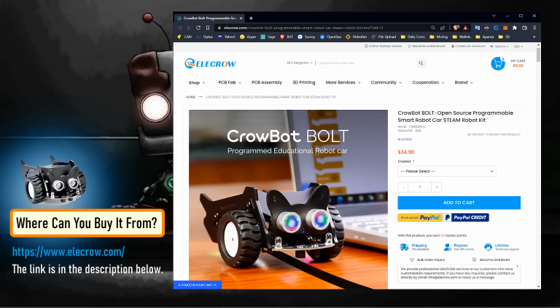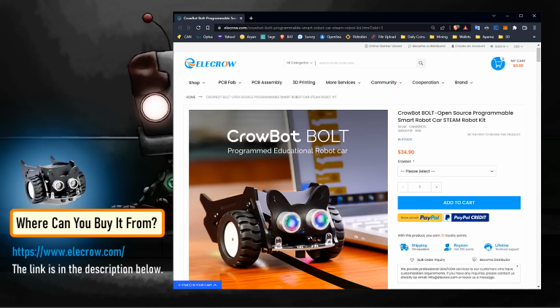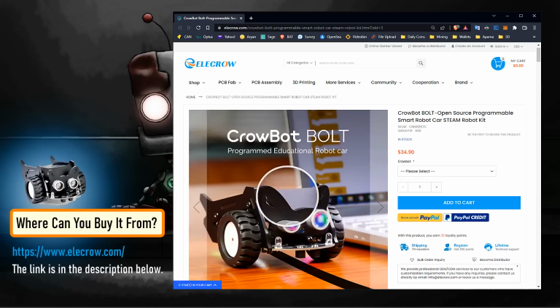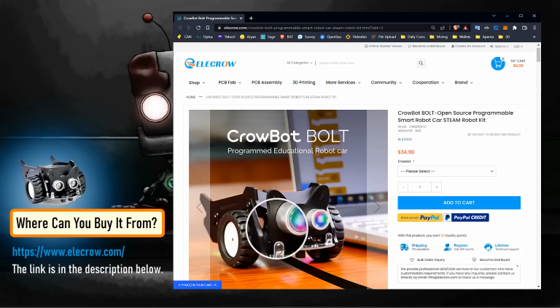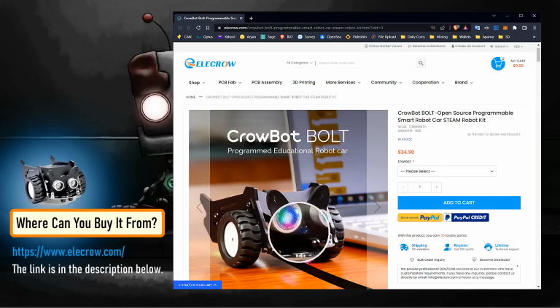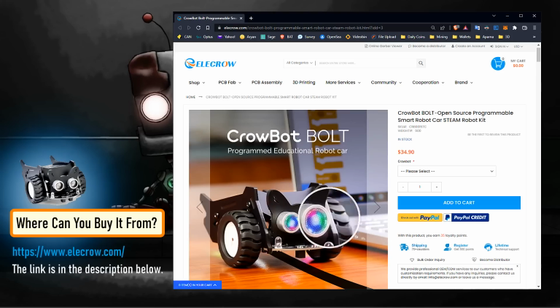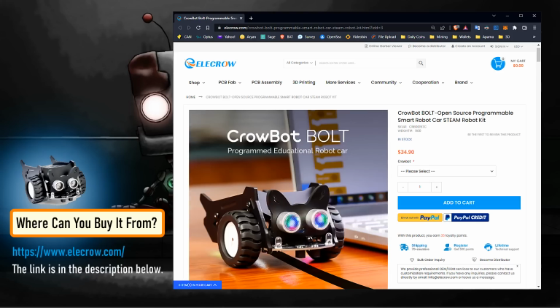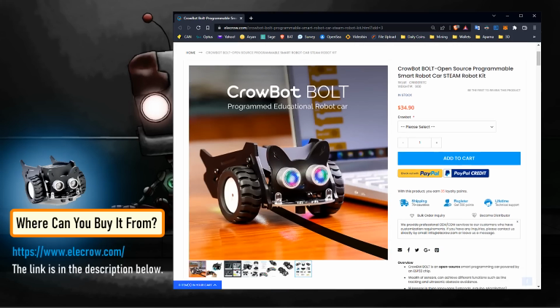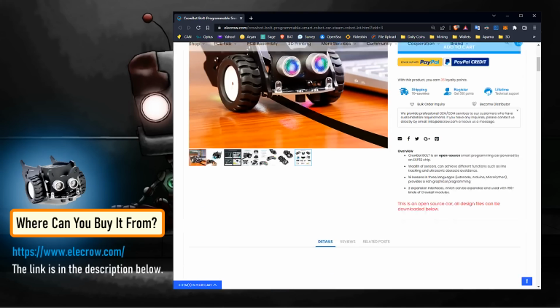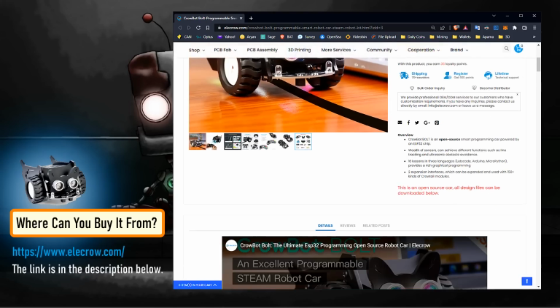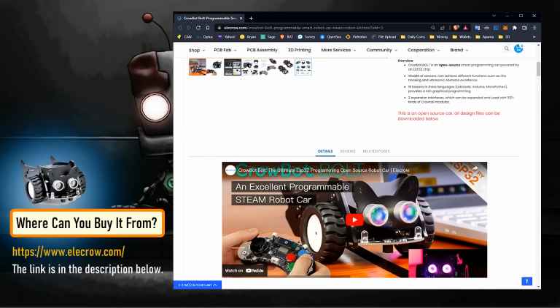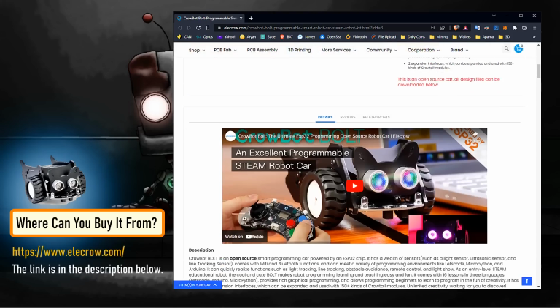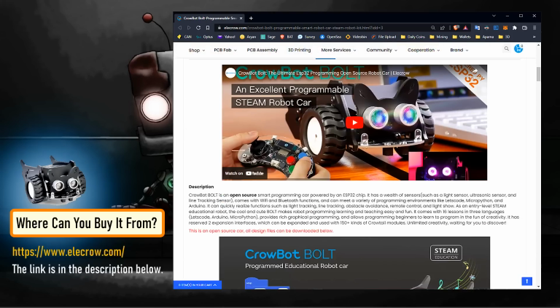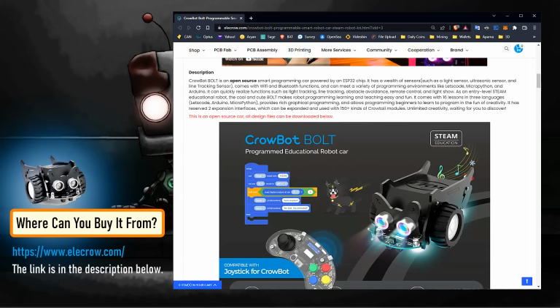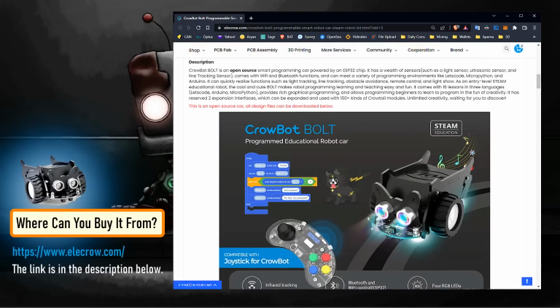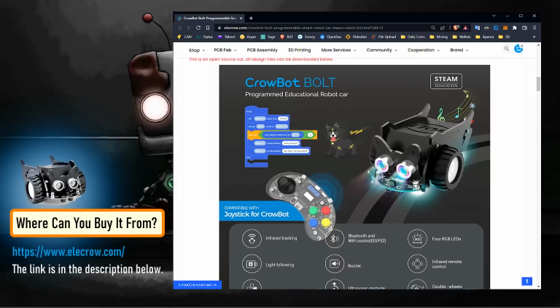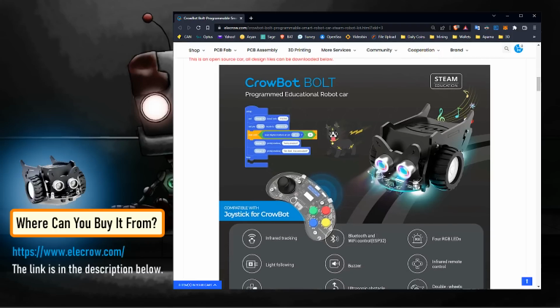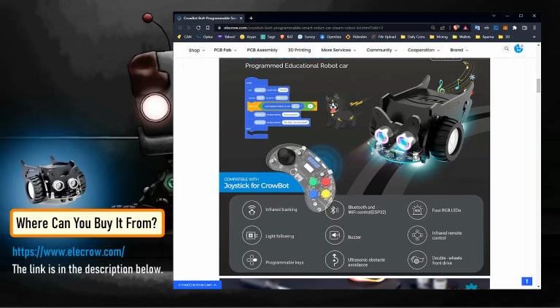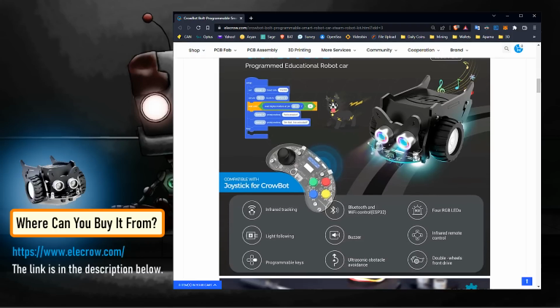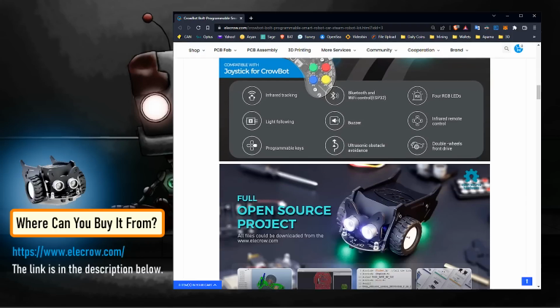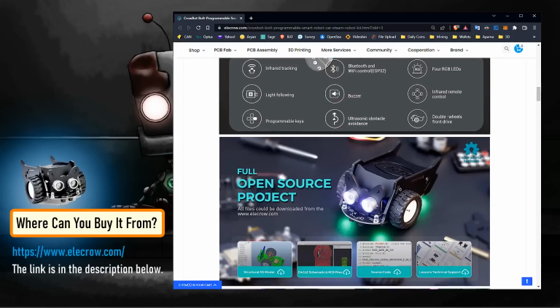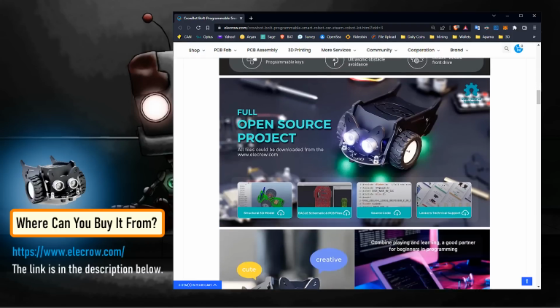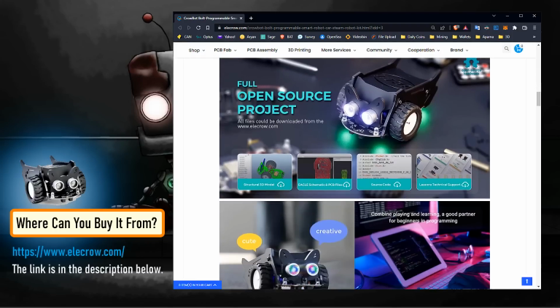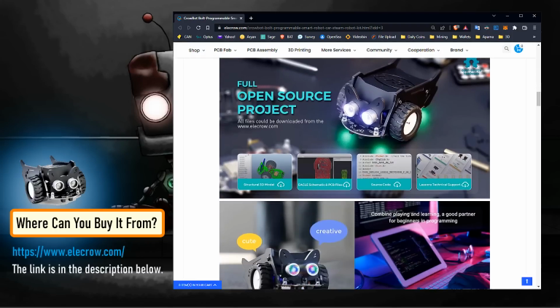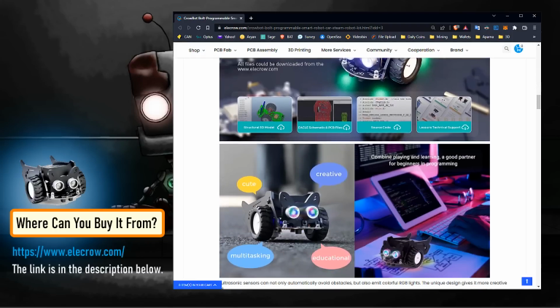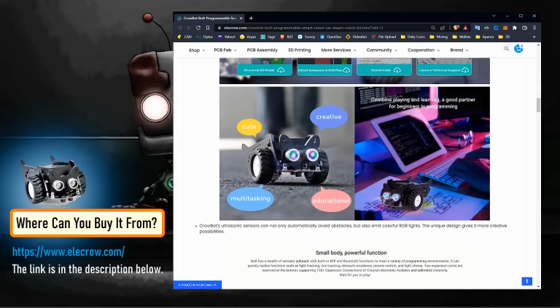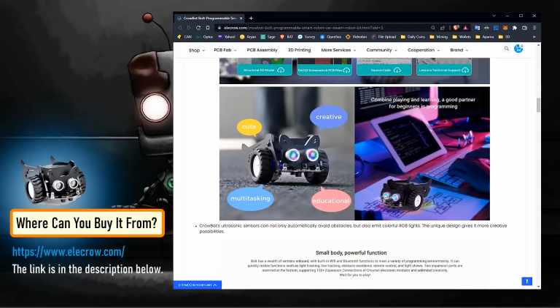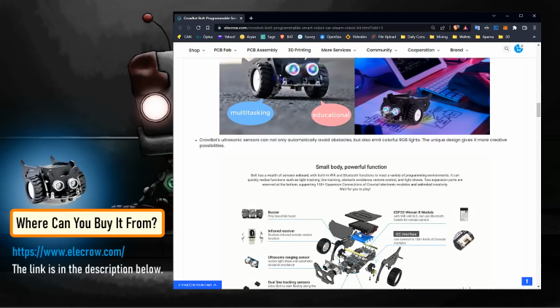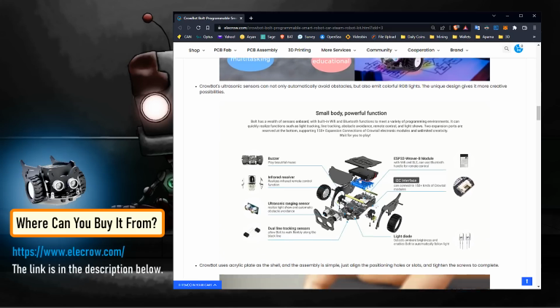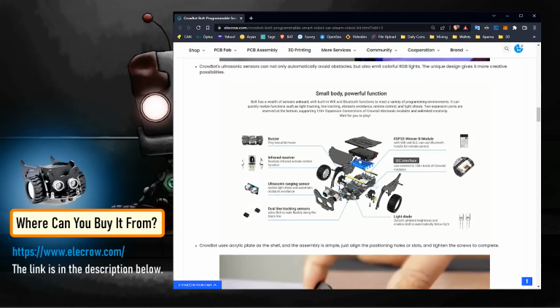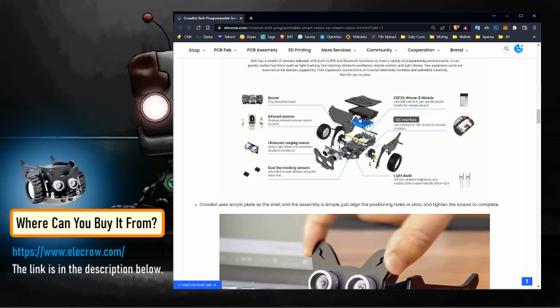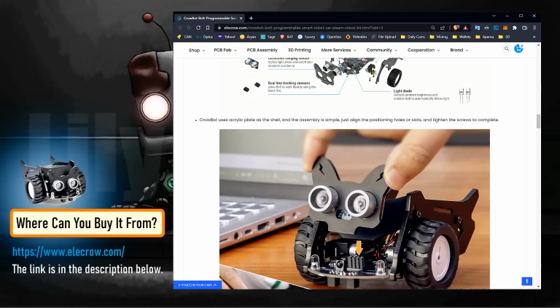This cute little smart car was a birthday gift to my son from Elekrao.com. He was very excited to unbox, assemble and program it using the drag and drop programming language. He named it Lily.